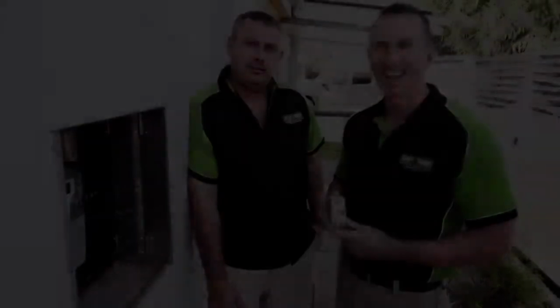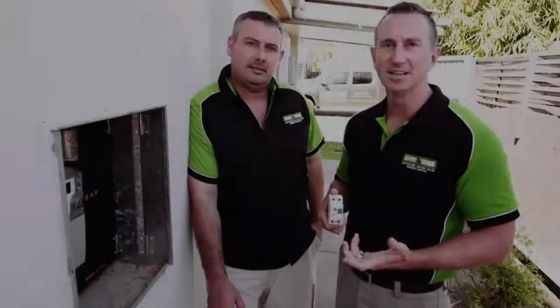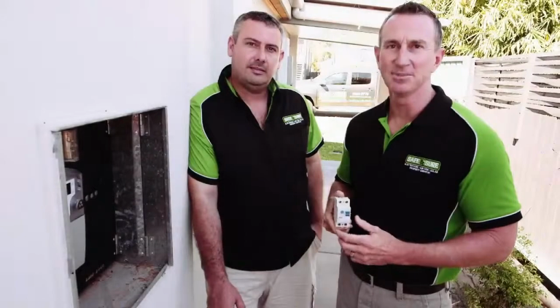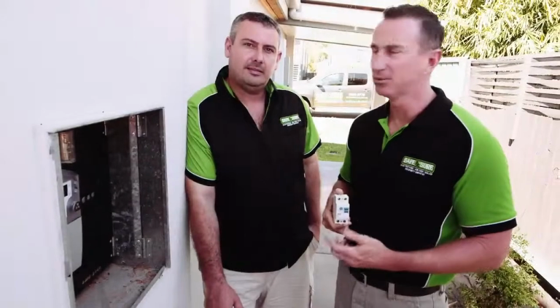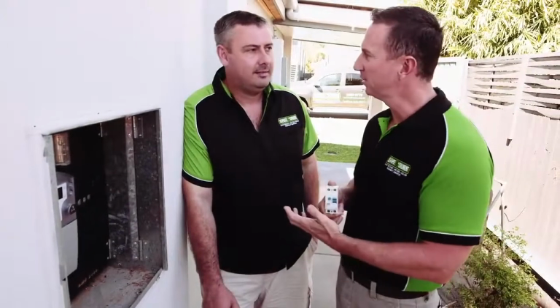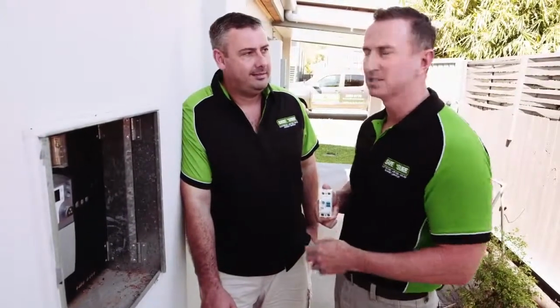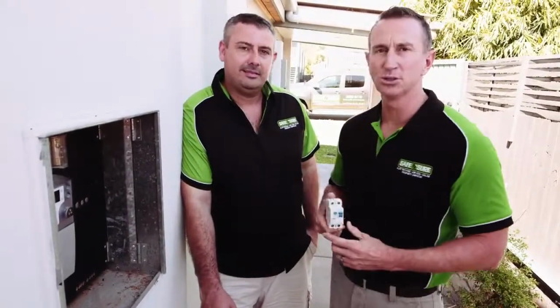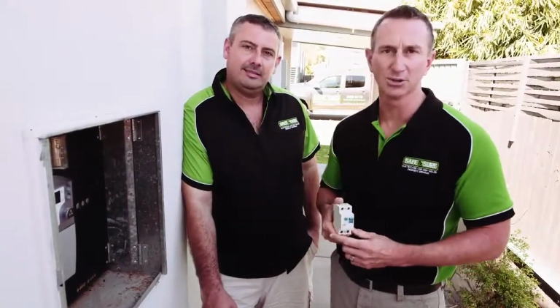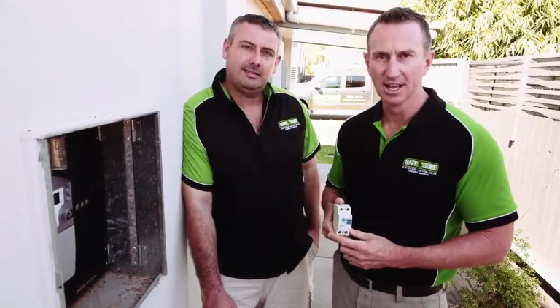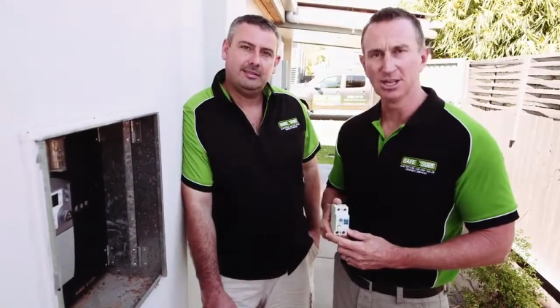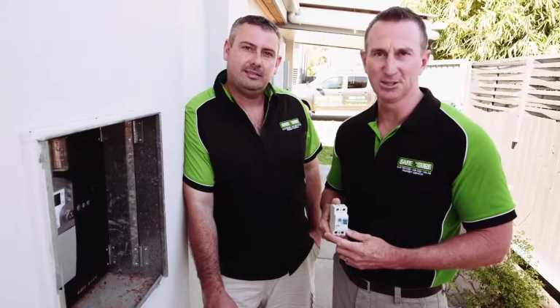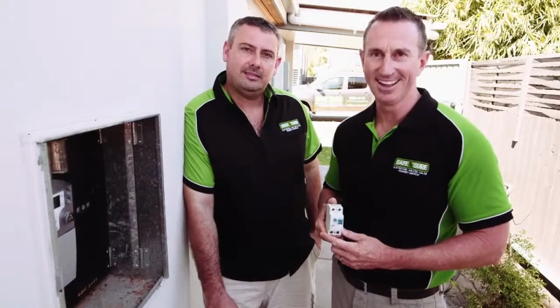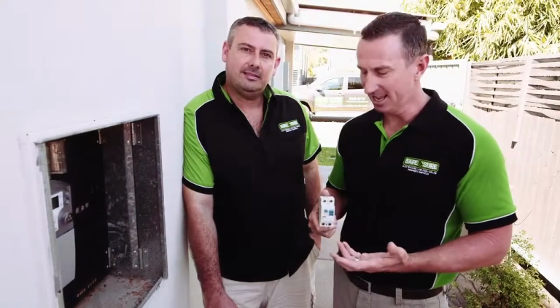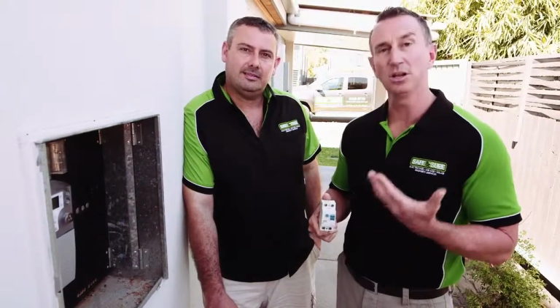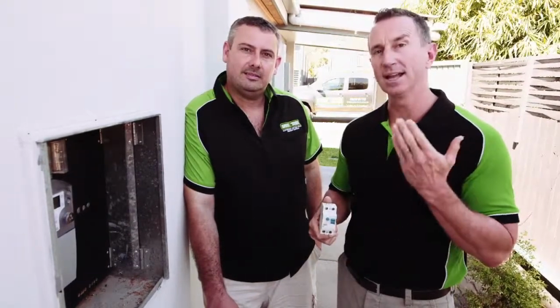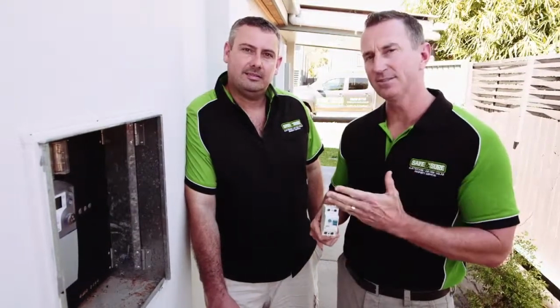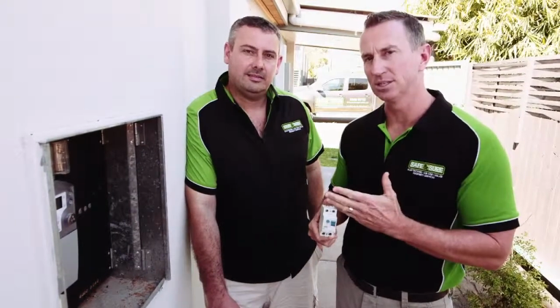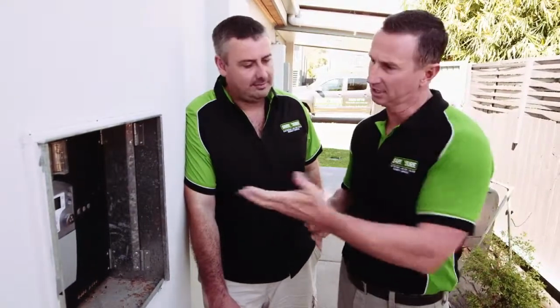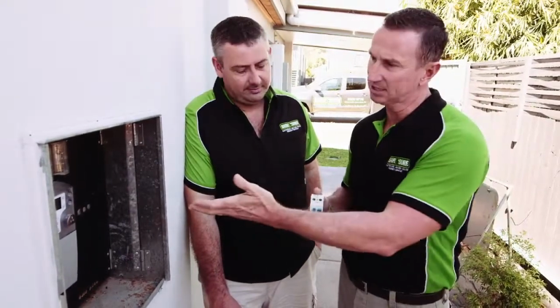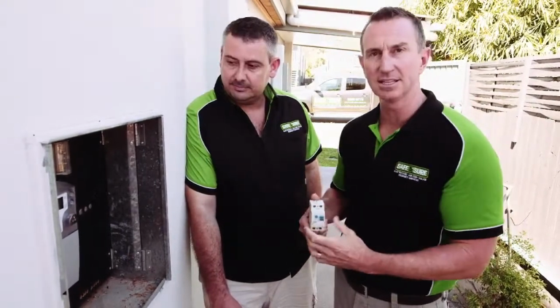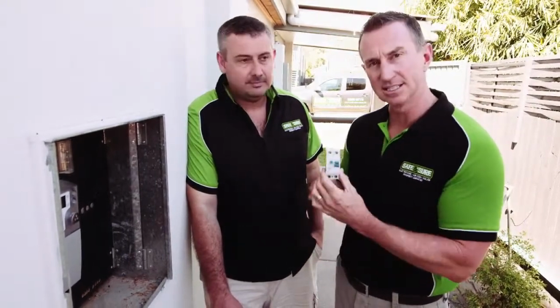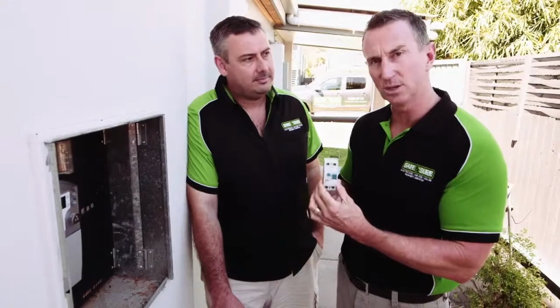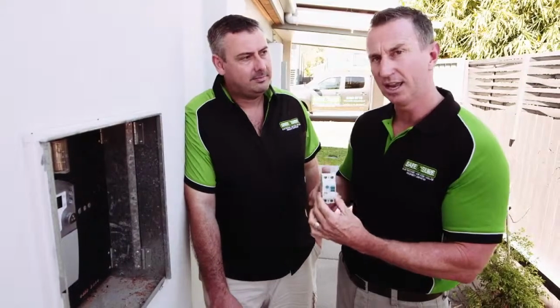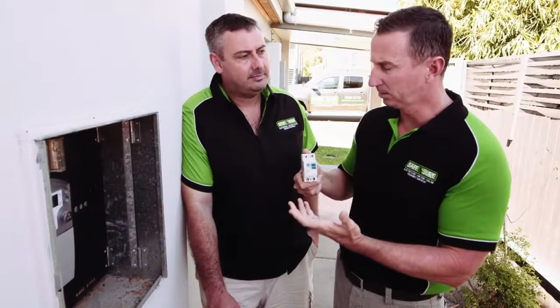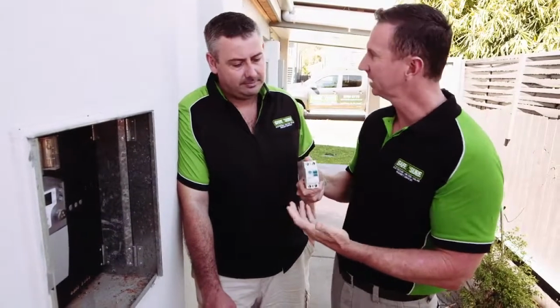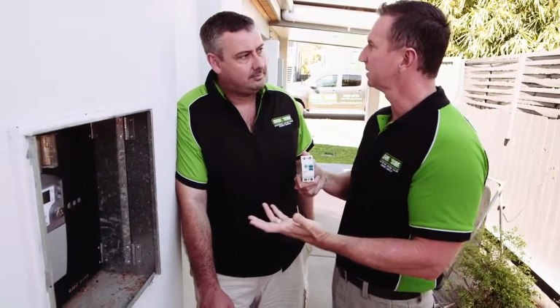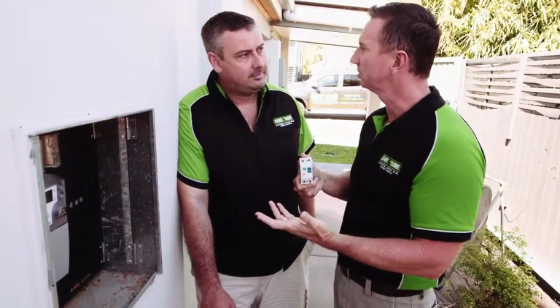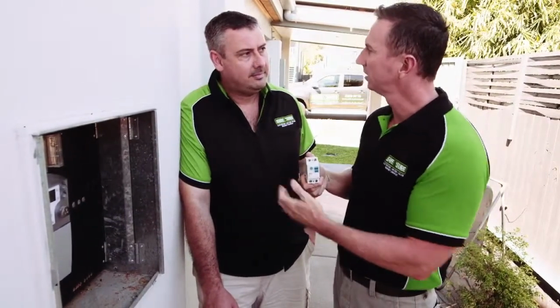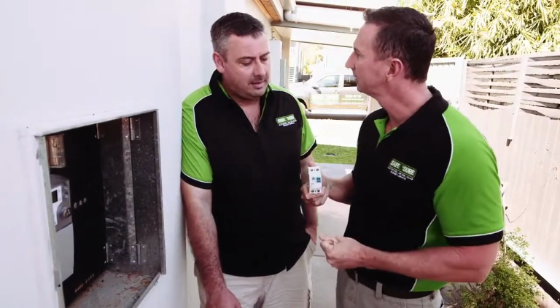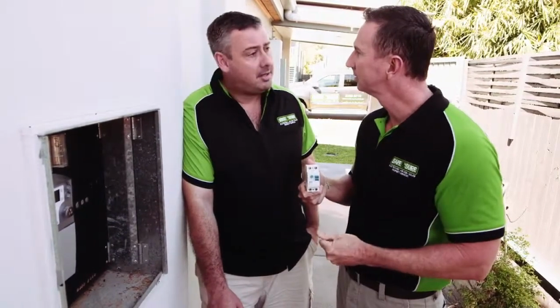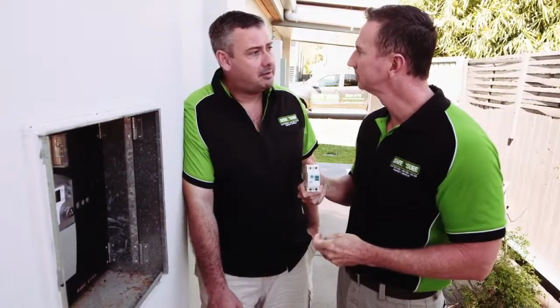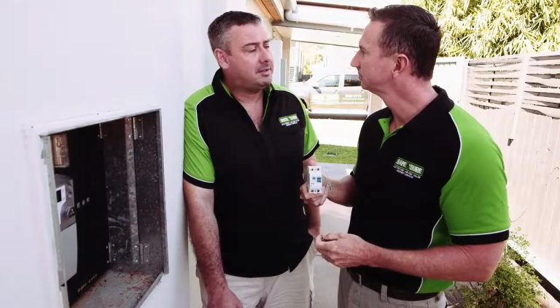Hello everyone, Duncan Armstrong here with Rob Vernon from Safe and Sure Electricians, the gentleman in the trade, and today we're talking about safety switches. You're going to go outside your house and see the safety switch, and invariably they set off sometimes. Why? It's generally a faulty appliance.